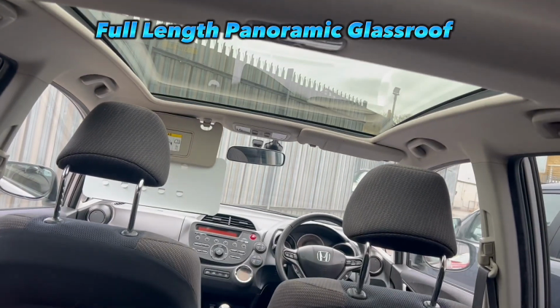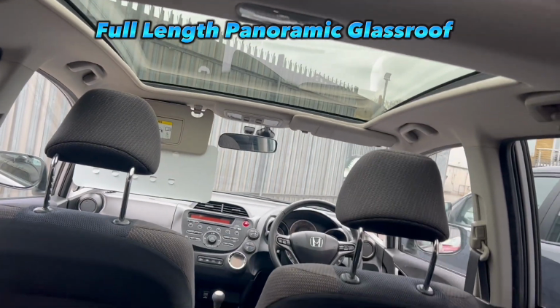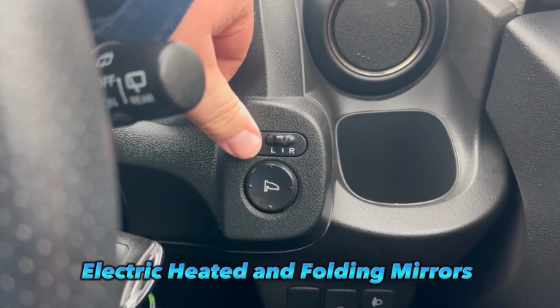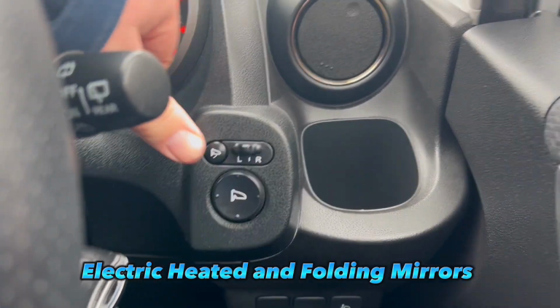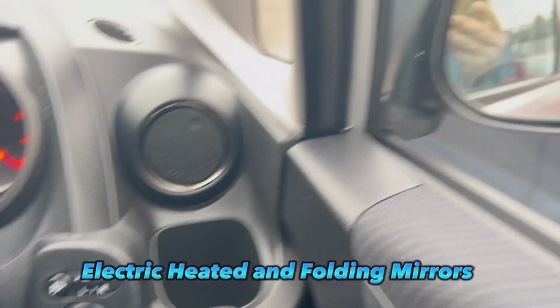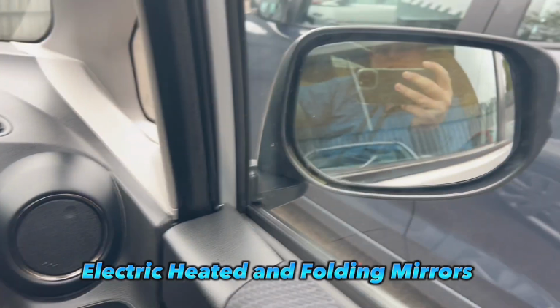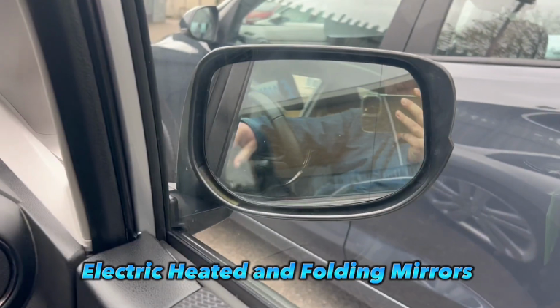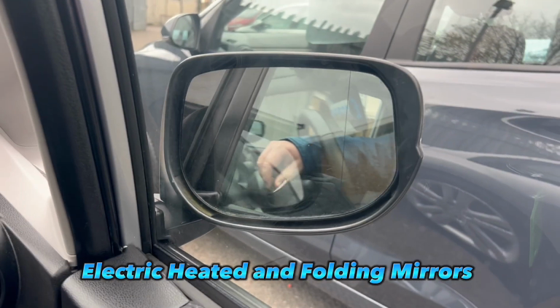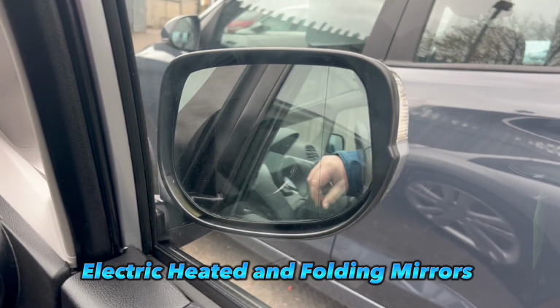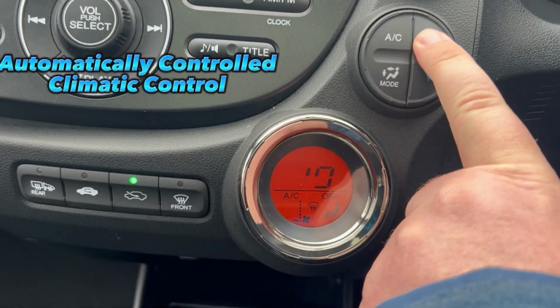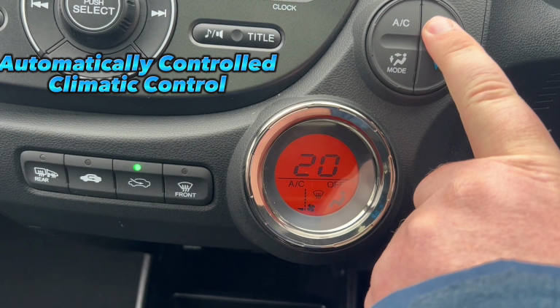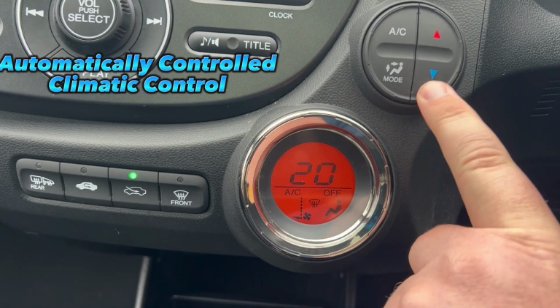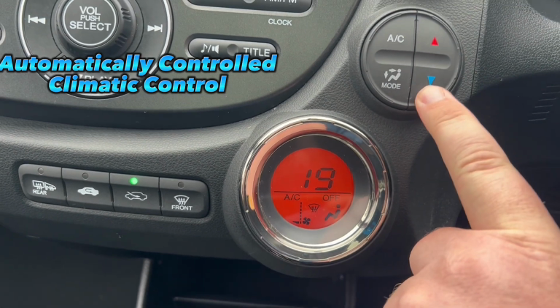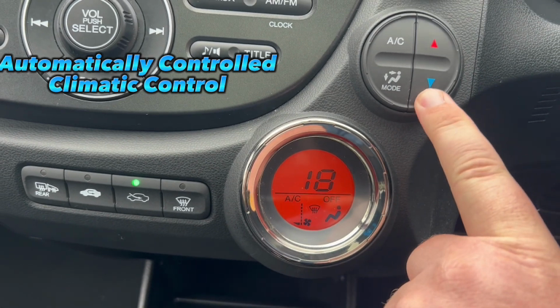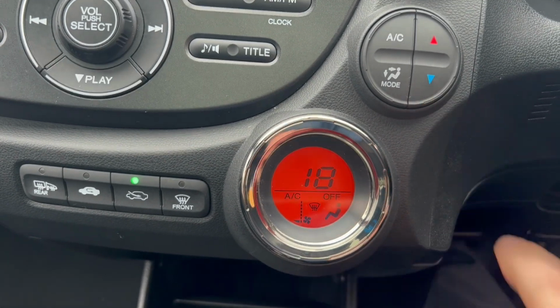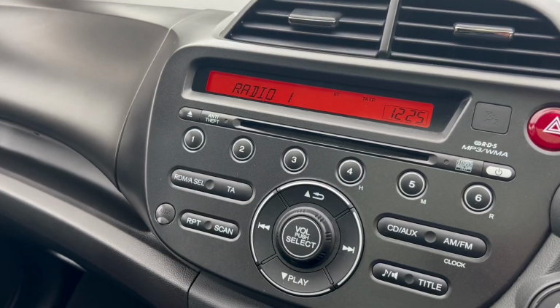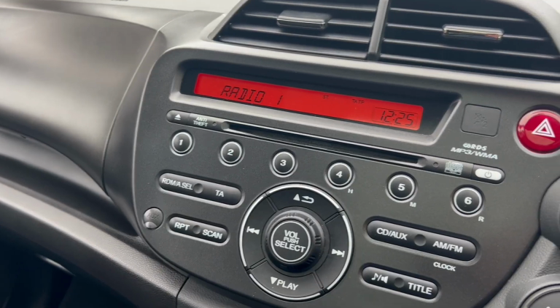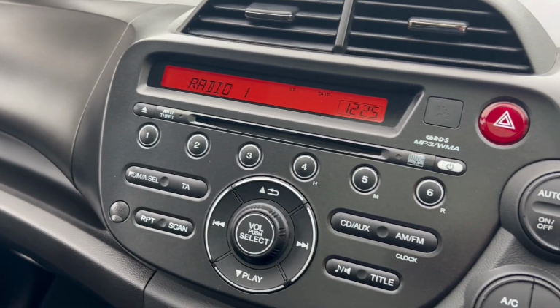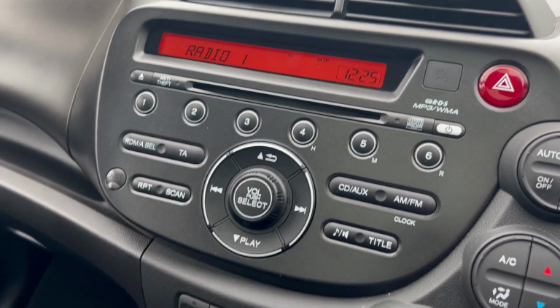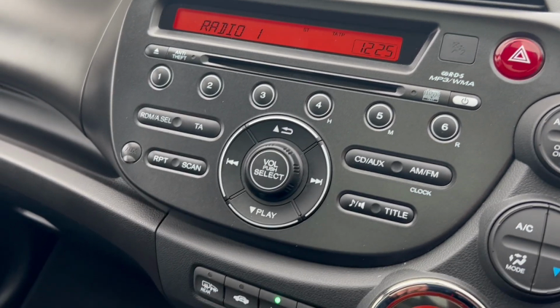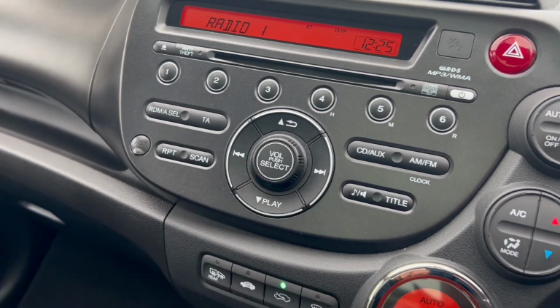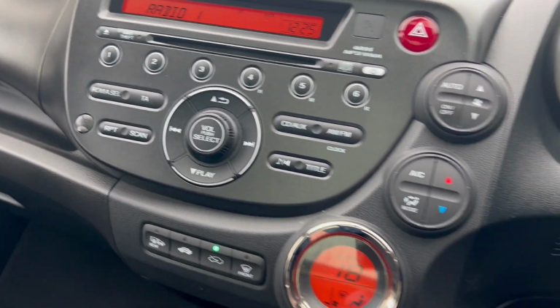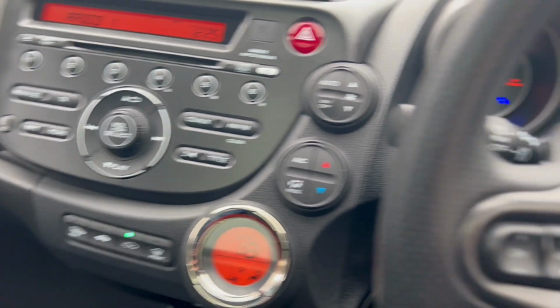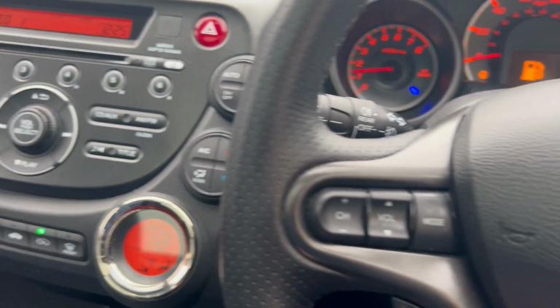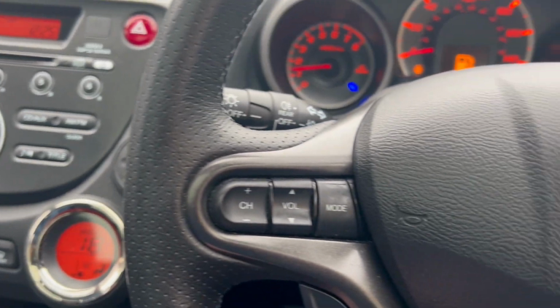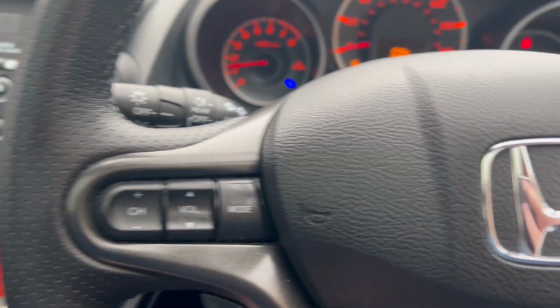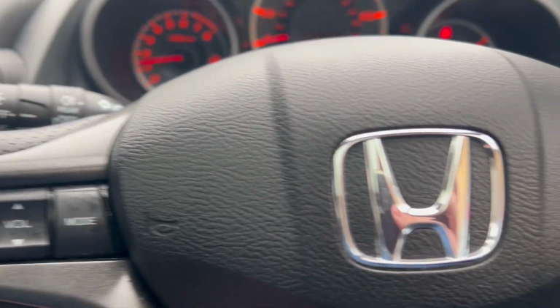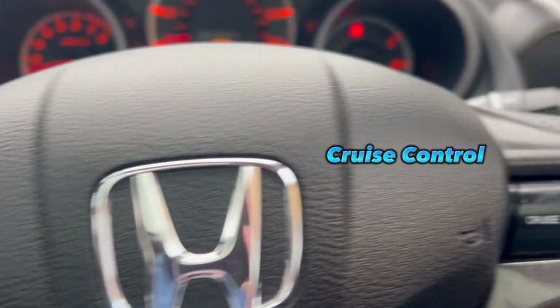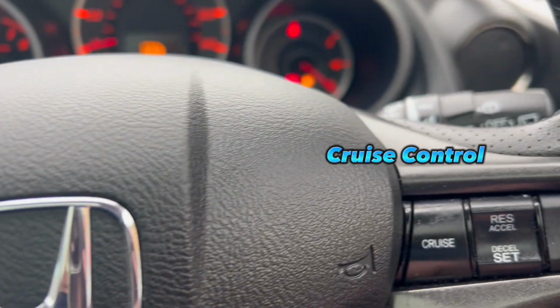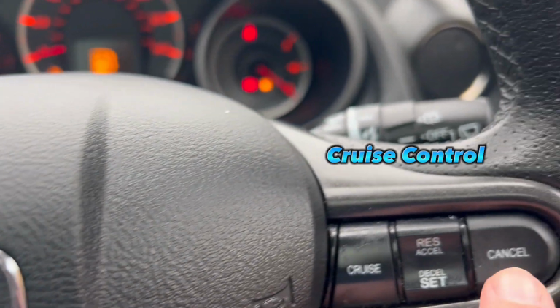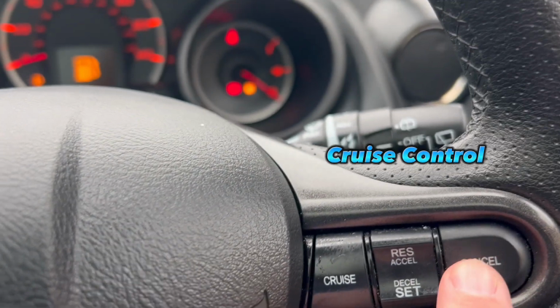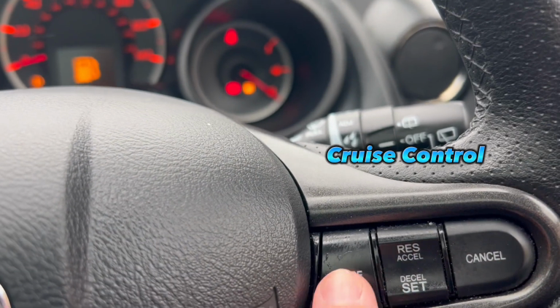This vehicle is perfect for somebody that's looking for a first reliable car, with all the creature comforts like automatic climate control, radio and CD player with a mould function, steering wheel controls, automatic lights and wipers, and even cruise control.